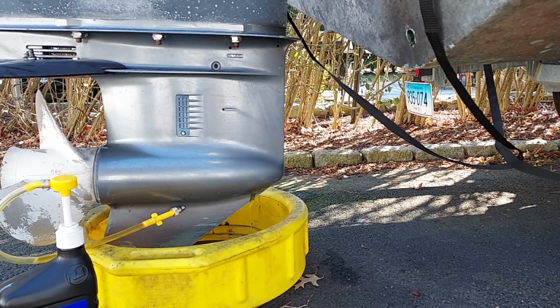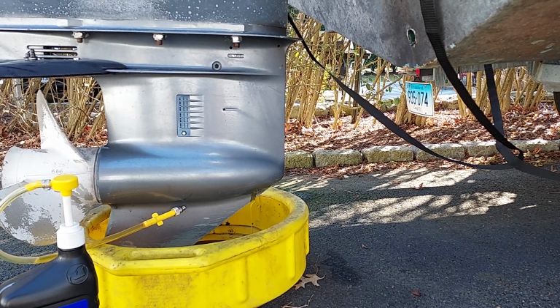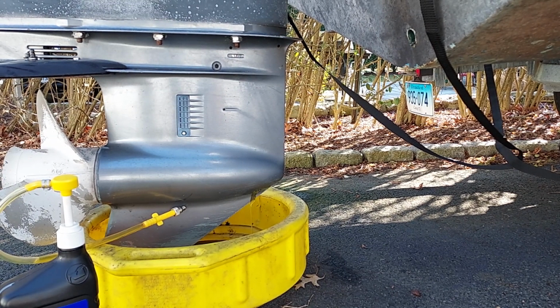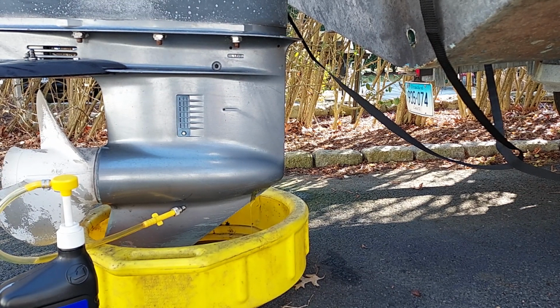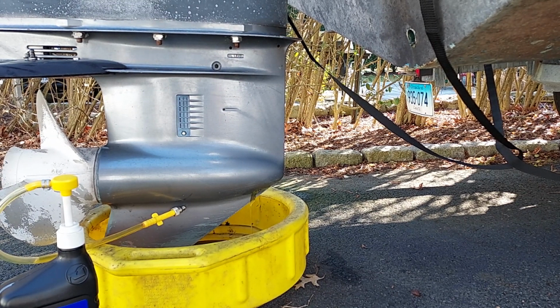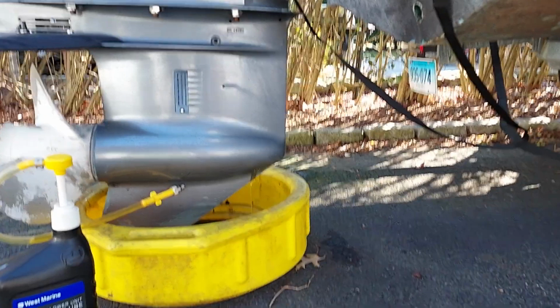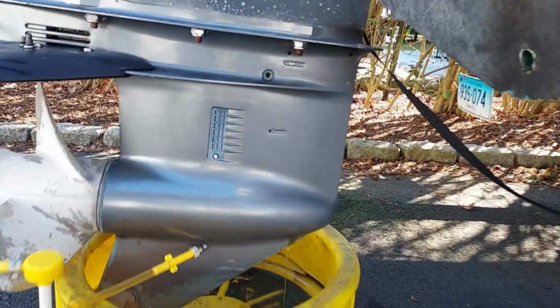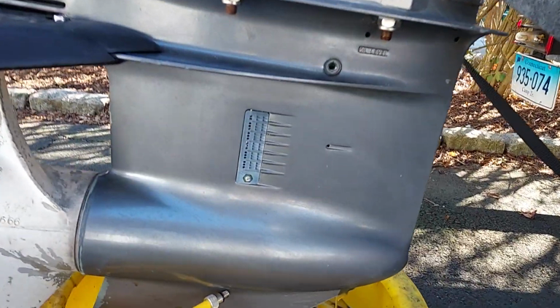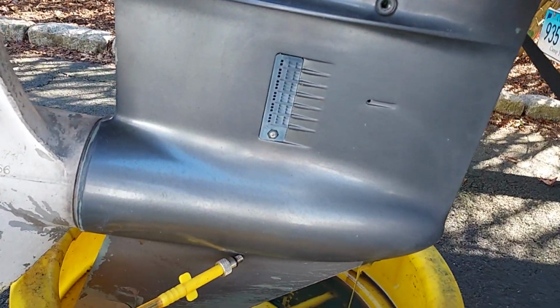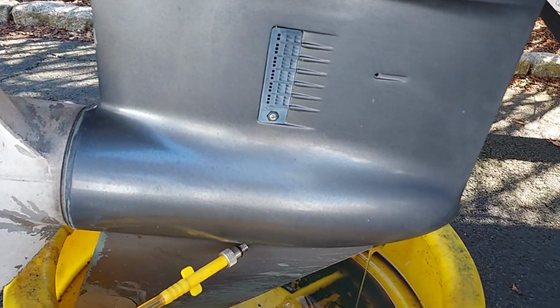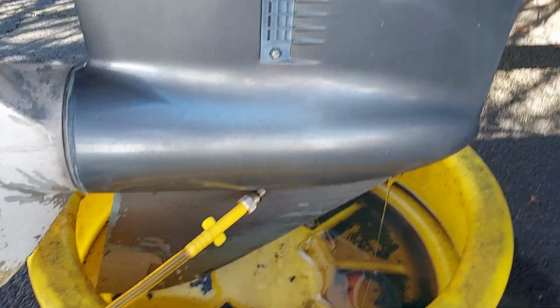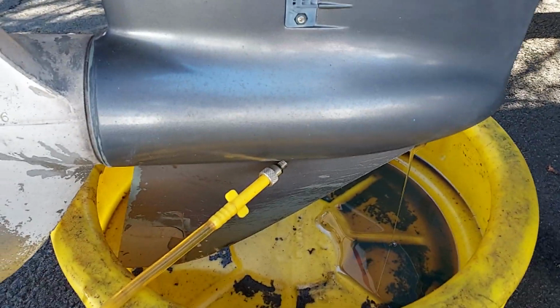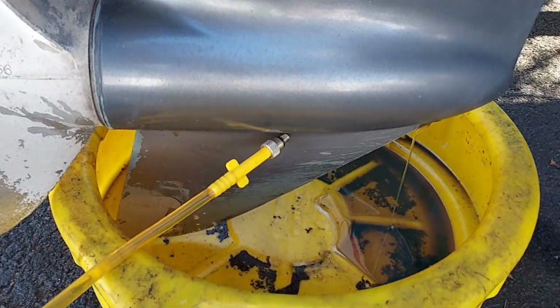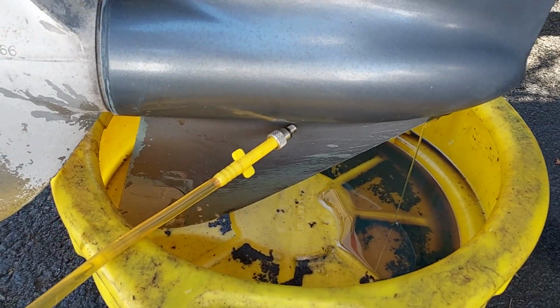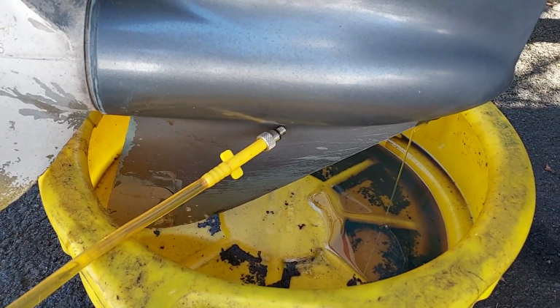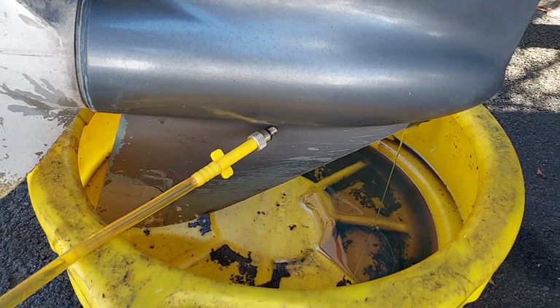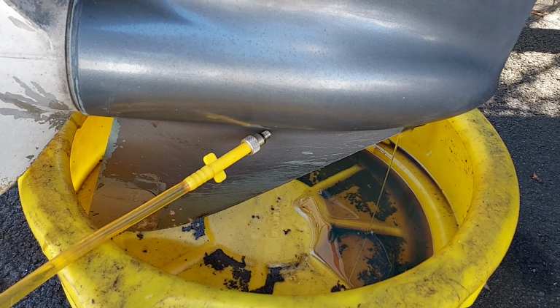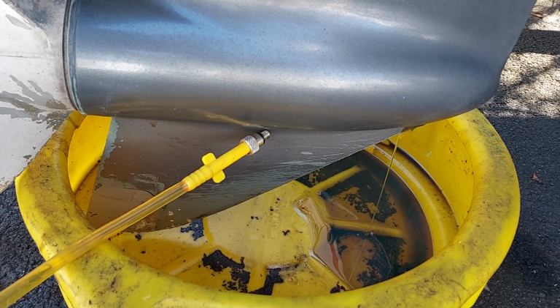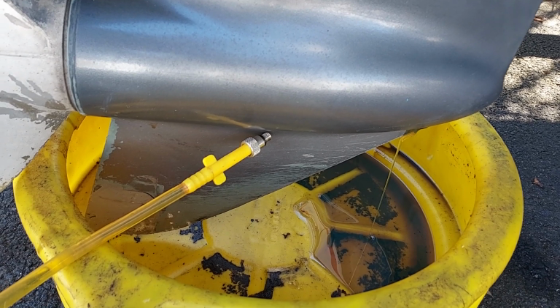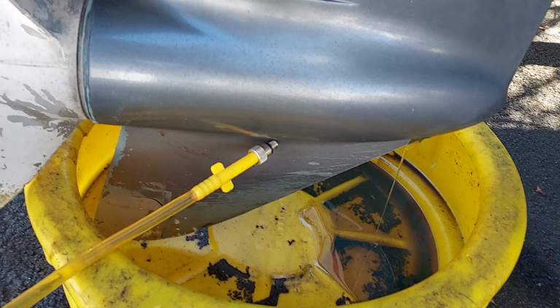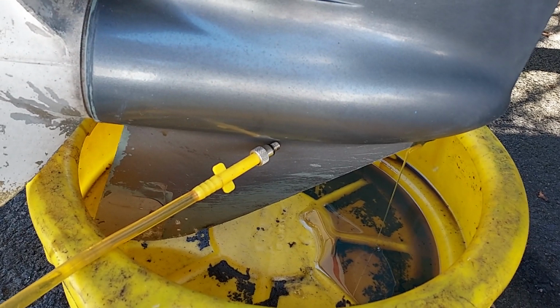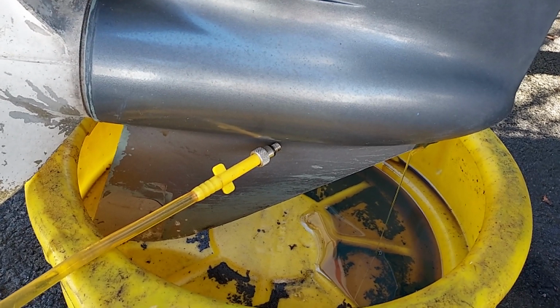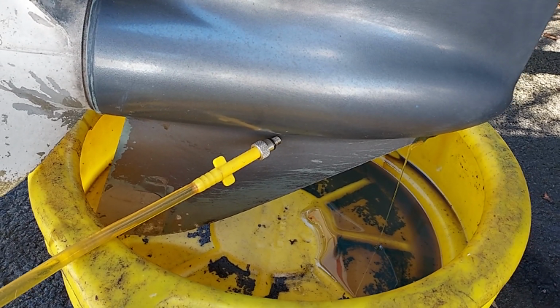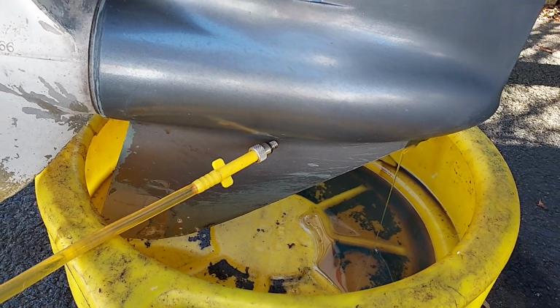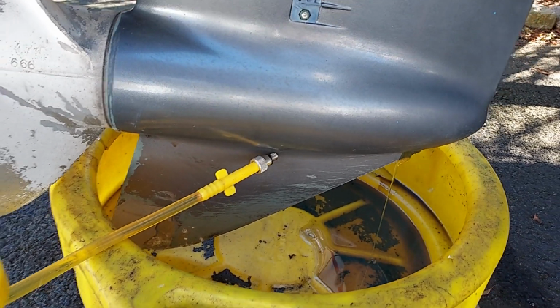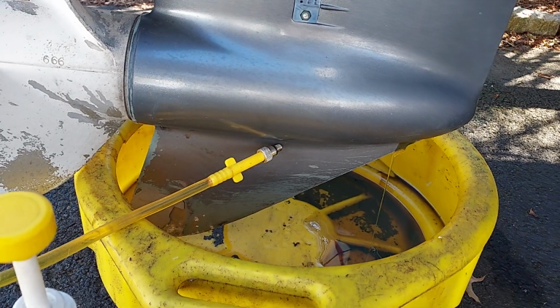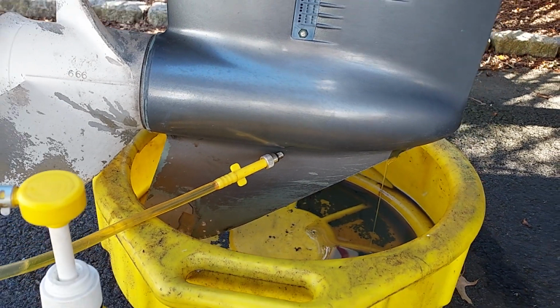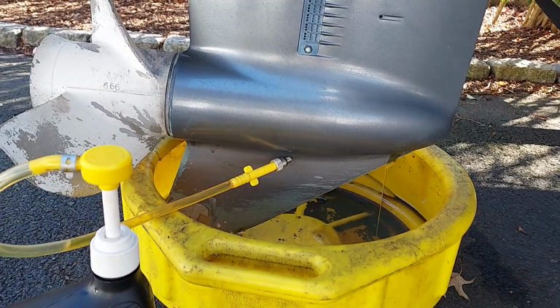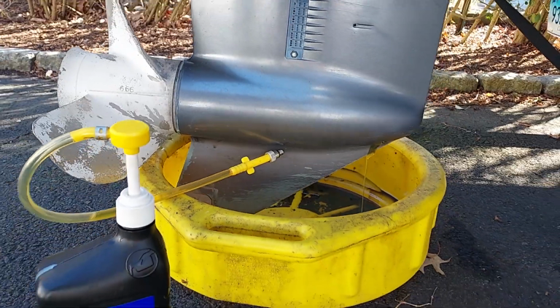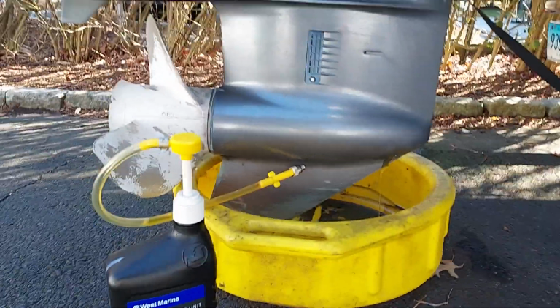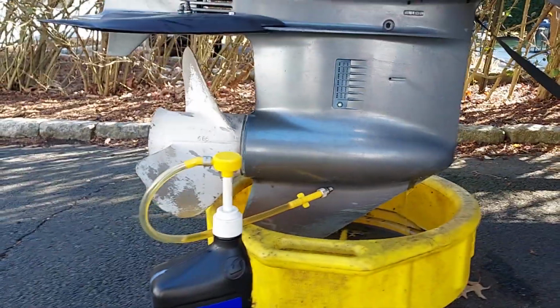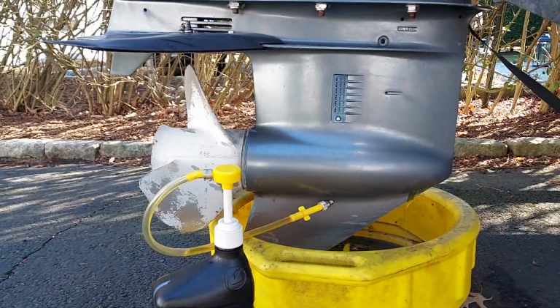One of the things you'll notice — I don't know if you can see — but the oil coming out is nice and clear. There's no milky look to it. If it was milky, that would mean that water was getting into the lower unit, but that looks good for ours.